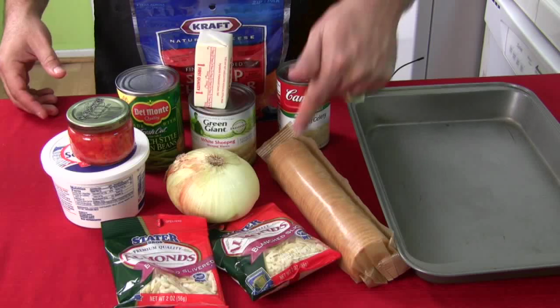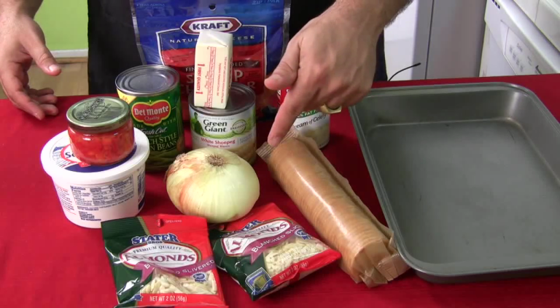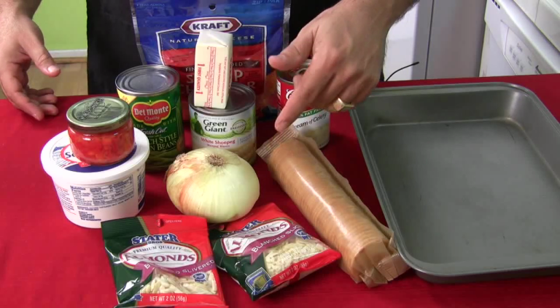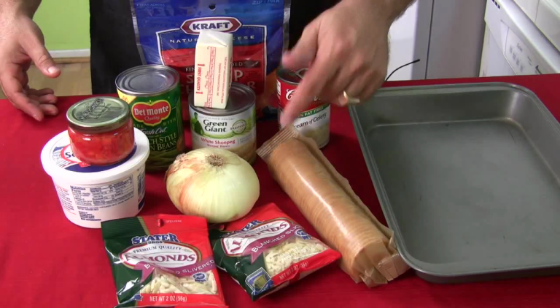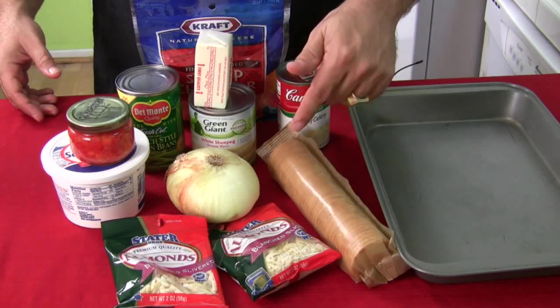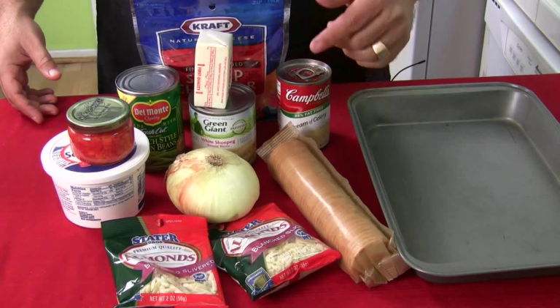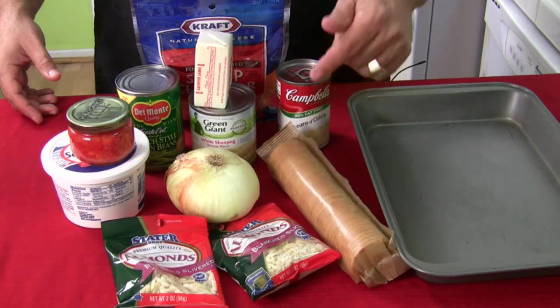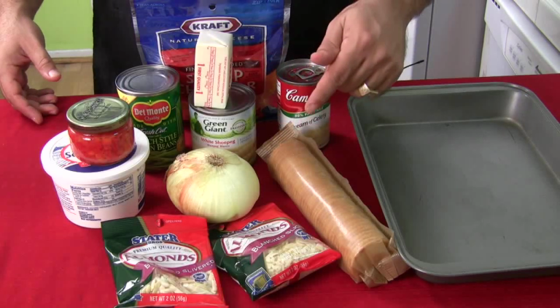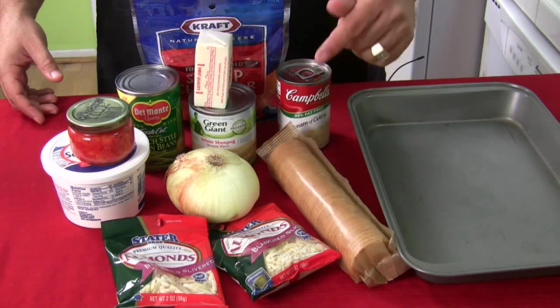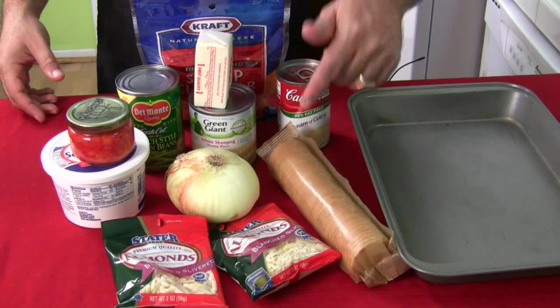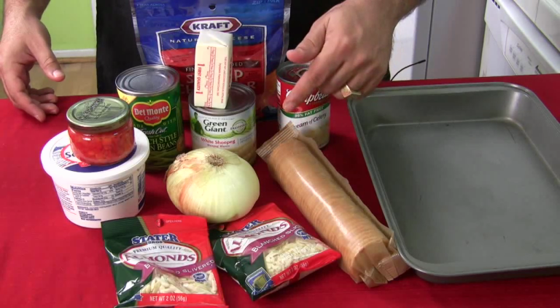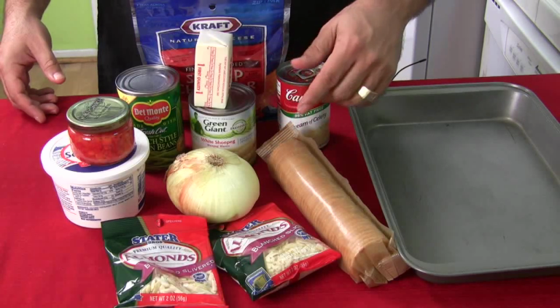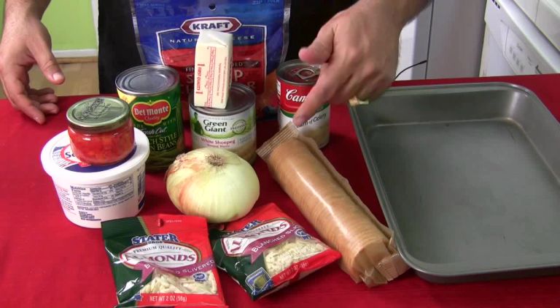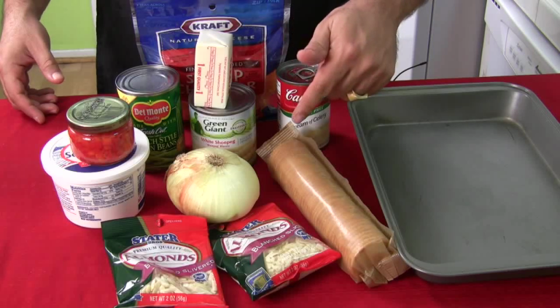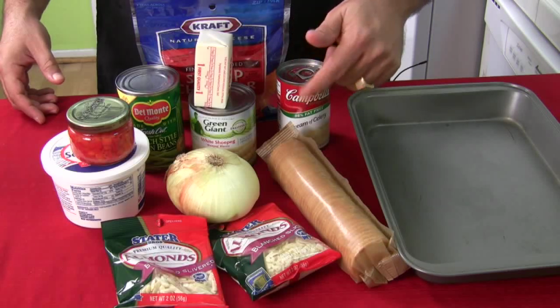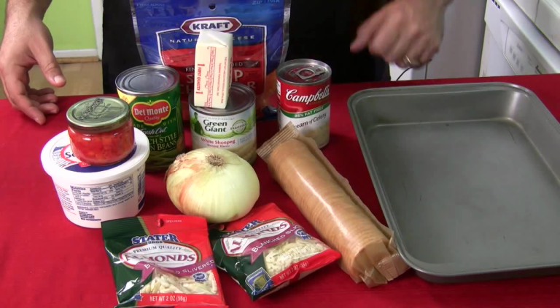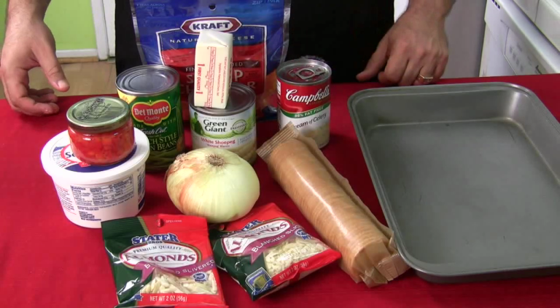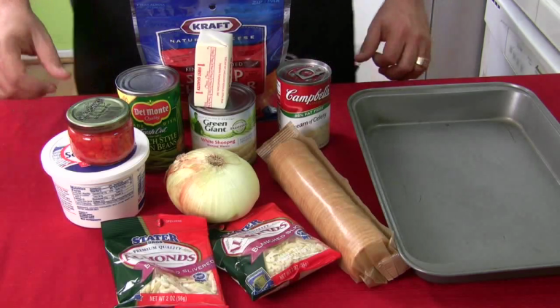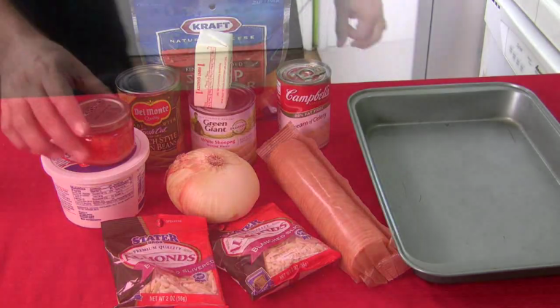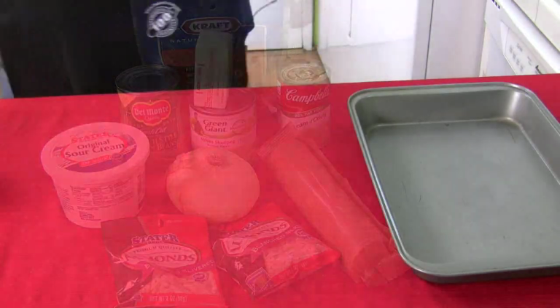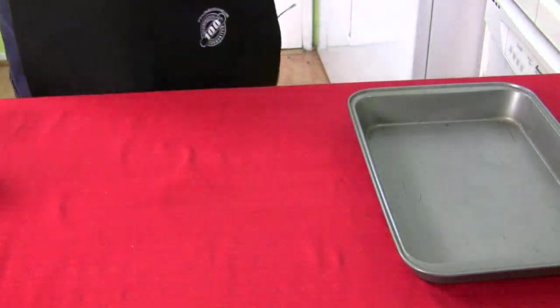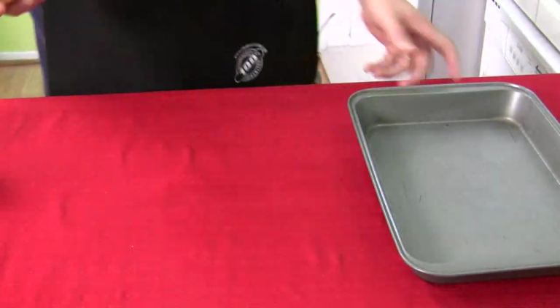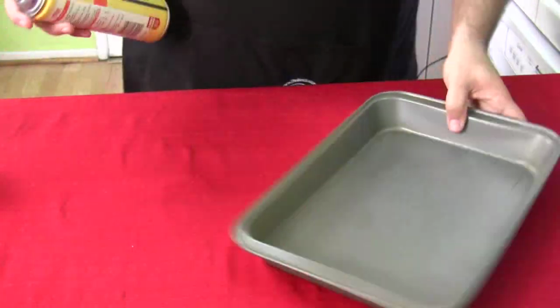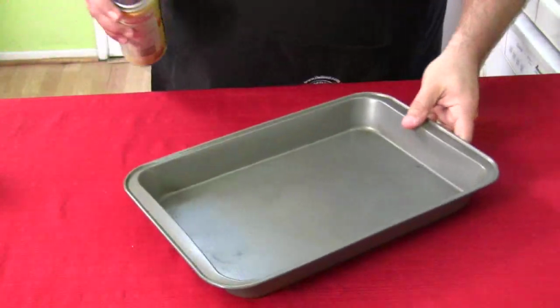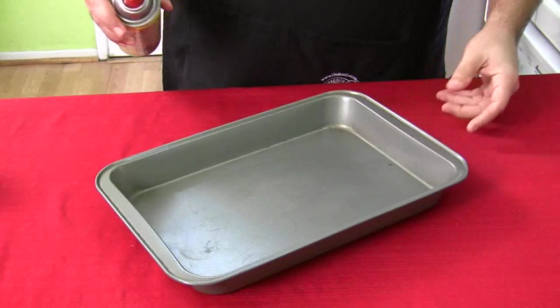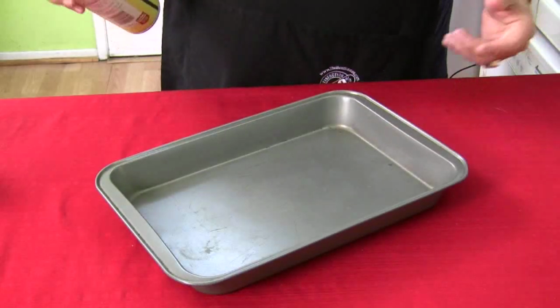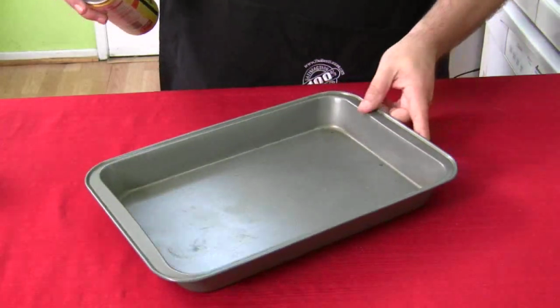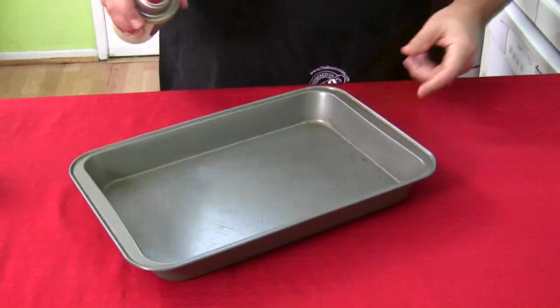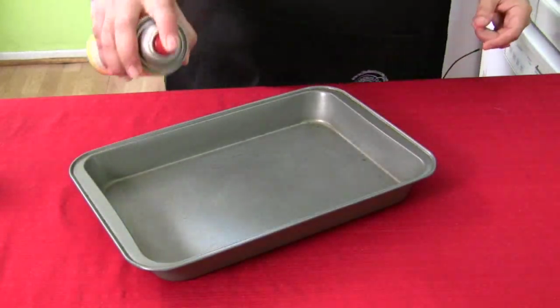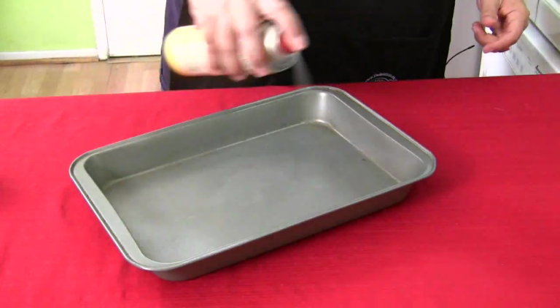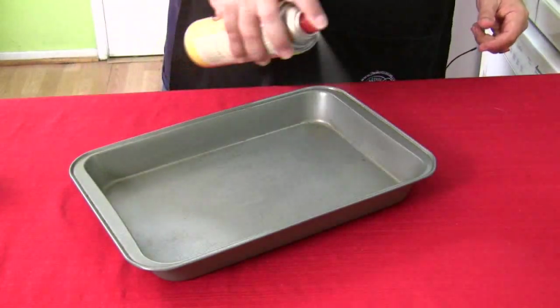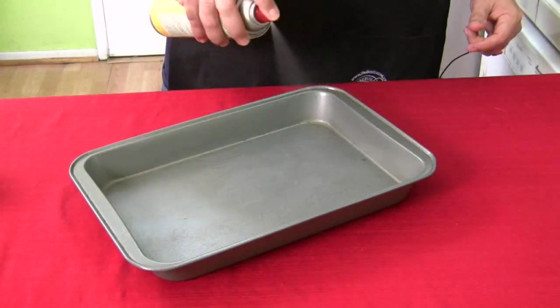Down below in the description area is the recipe, so you don't have to worry about writing this stuff down — just cut and paste it. Alright, let's do it. First thing you're going to do is either butter, grease, oil, or spray your pan.